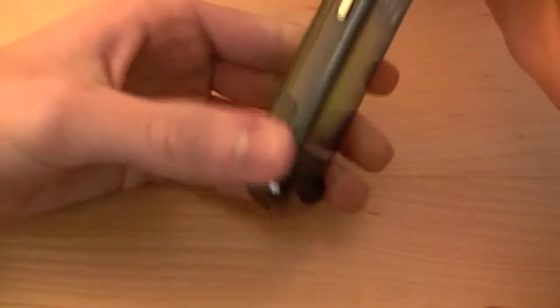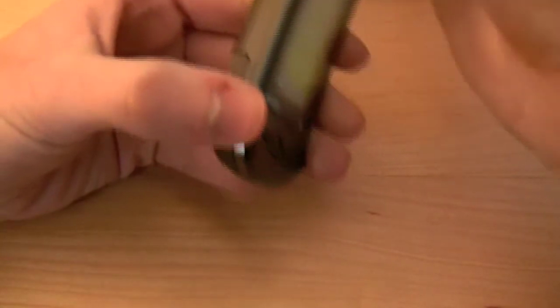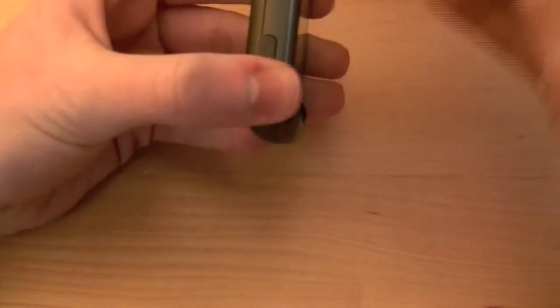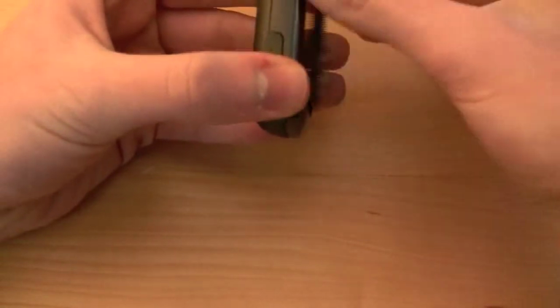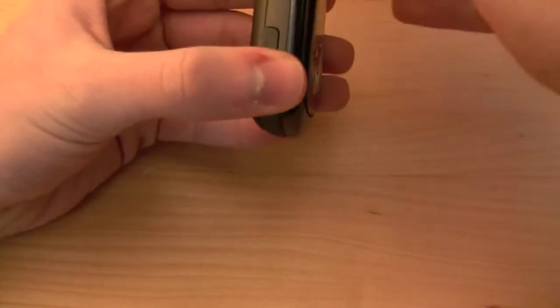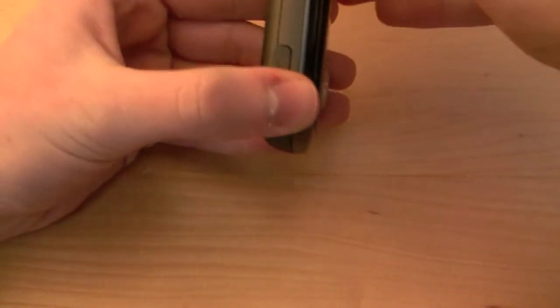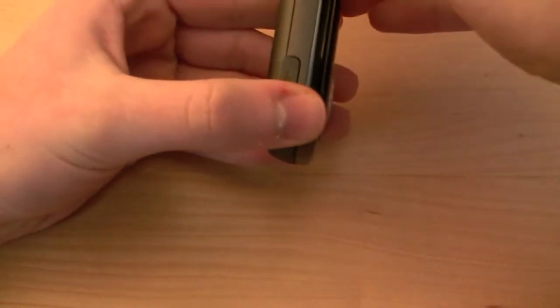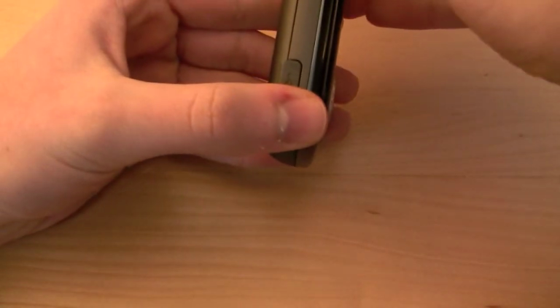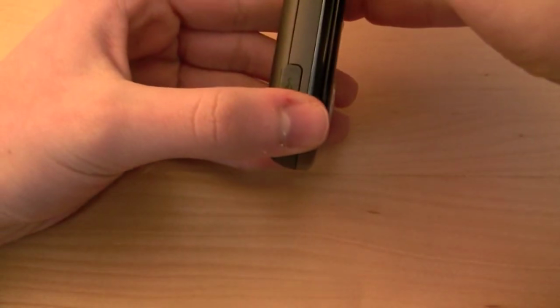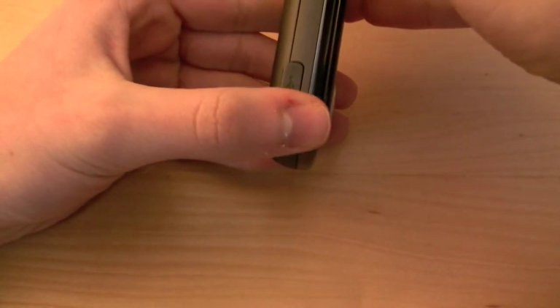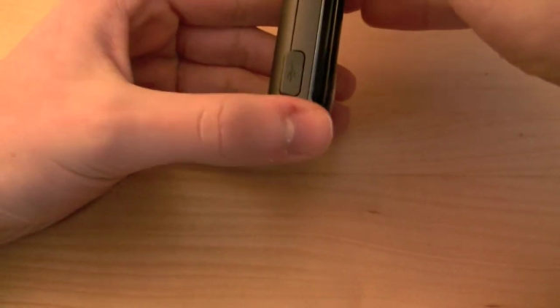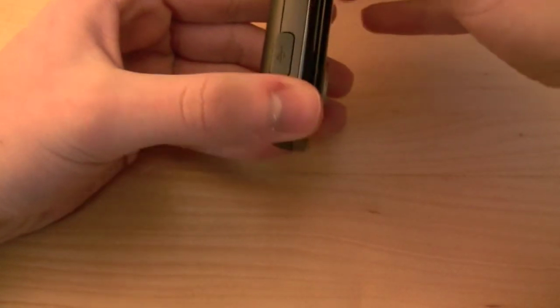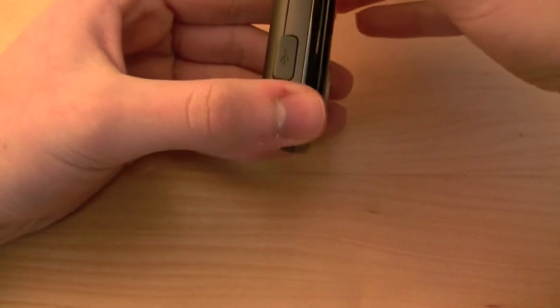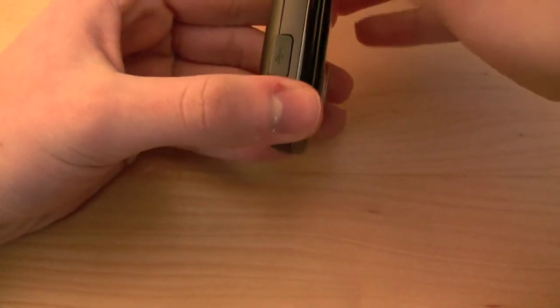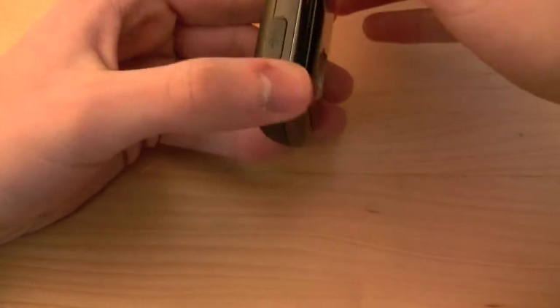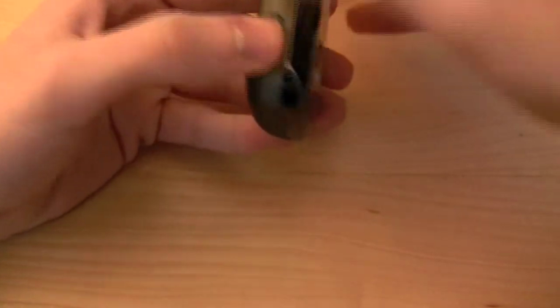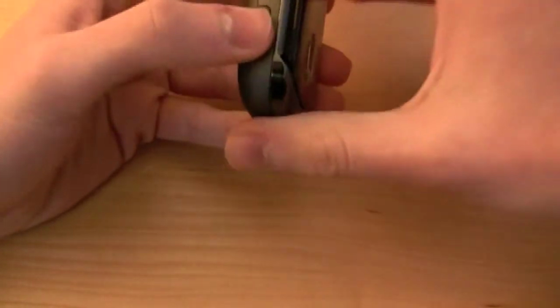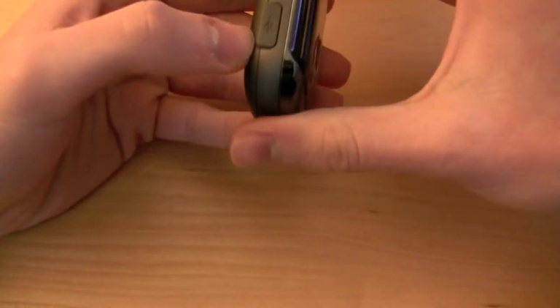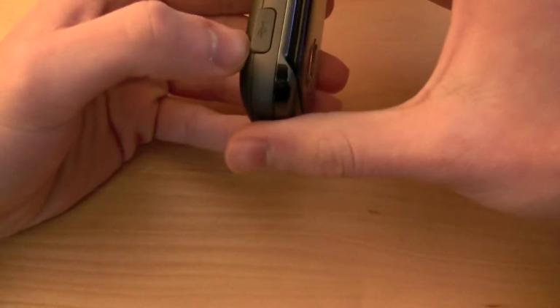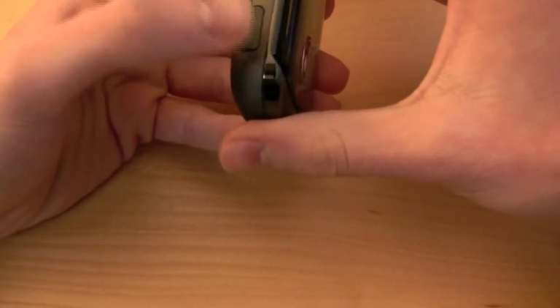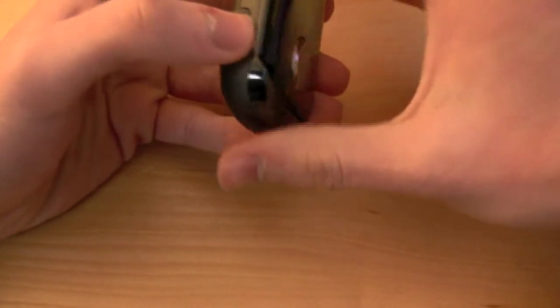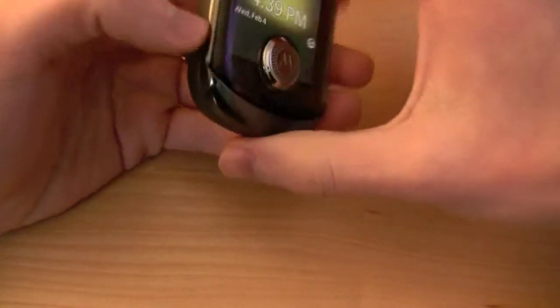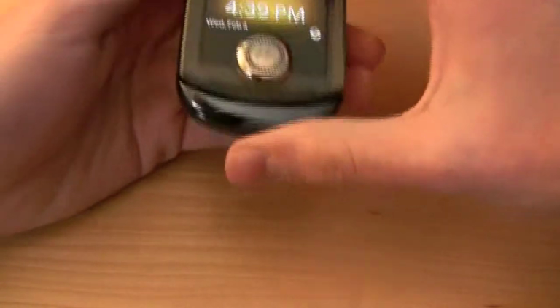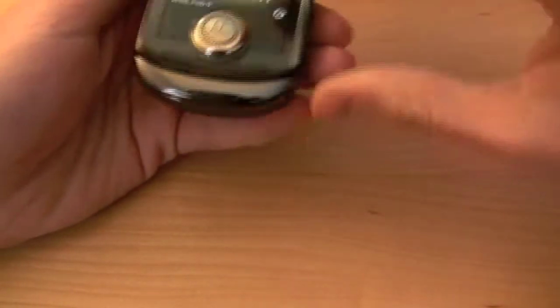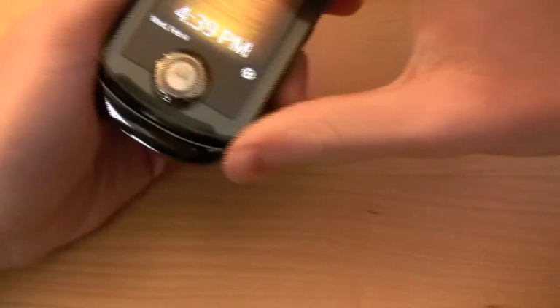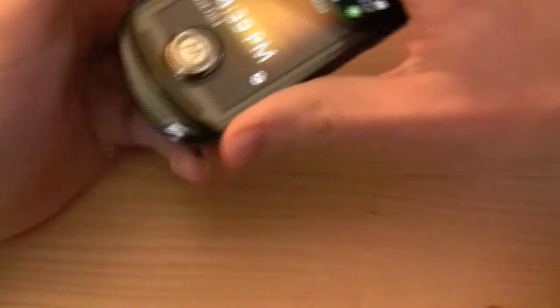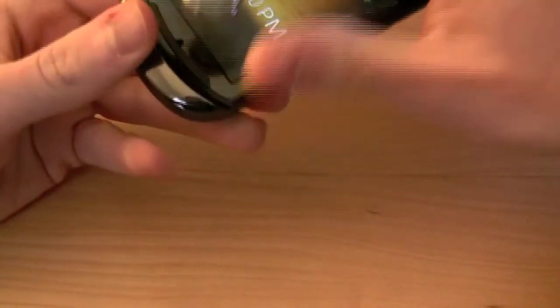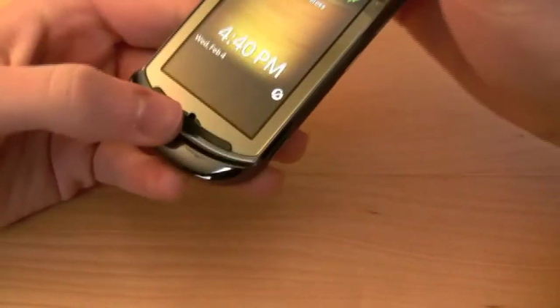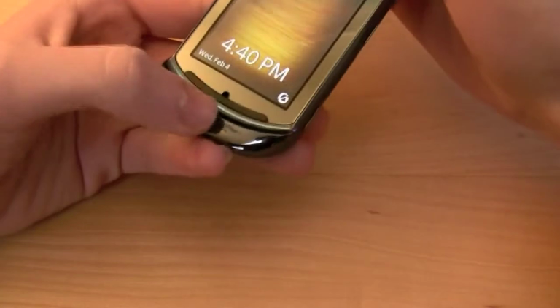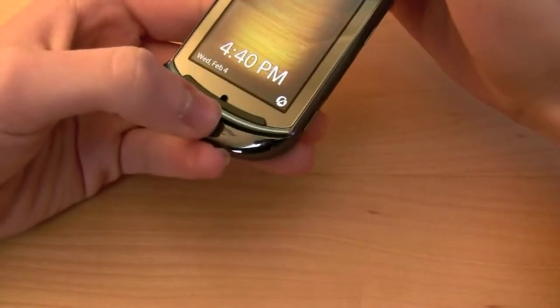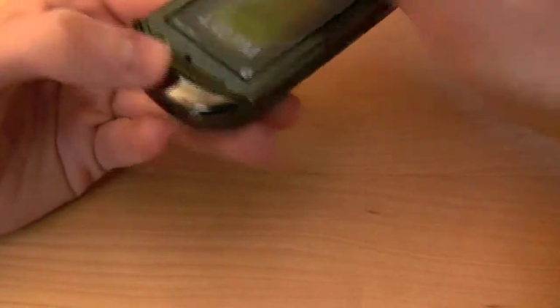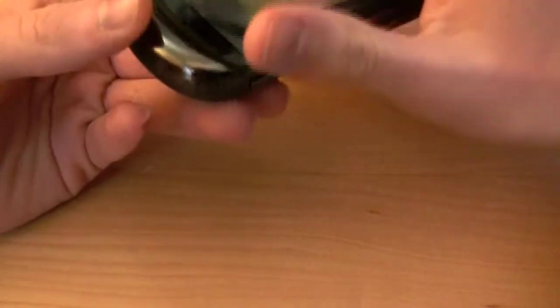On the side, you have your 3.5mm headphone jack and your volume keys, as well as a micro USB port for charging. On the front, right down here, is just your microphone, of course.